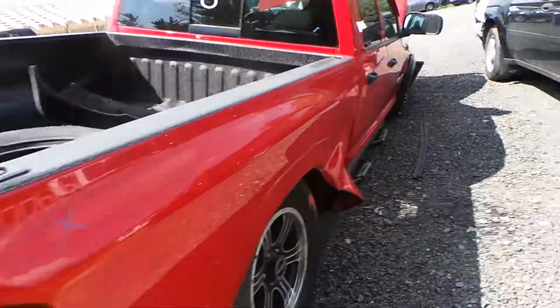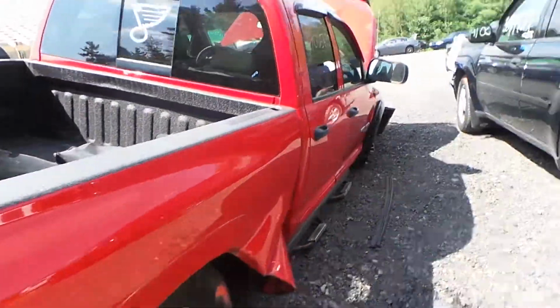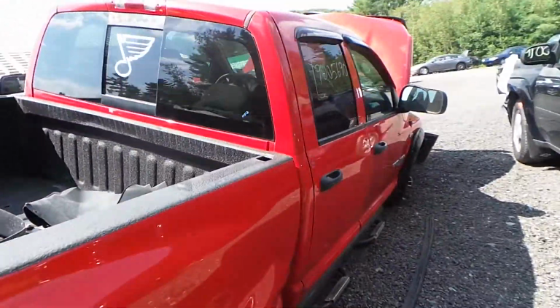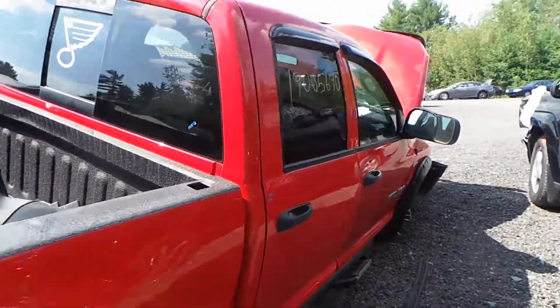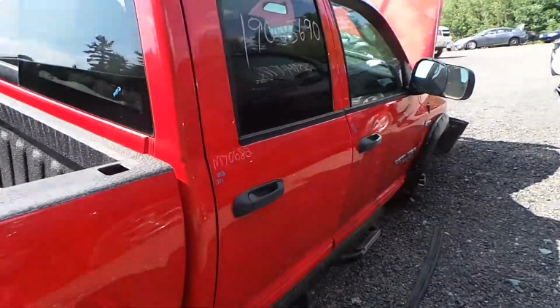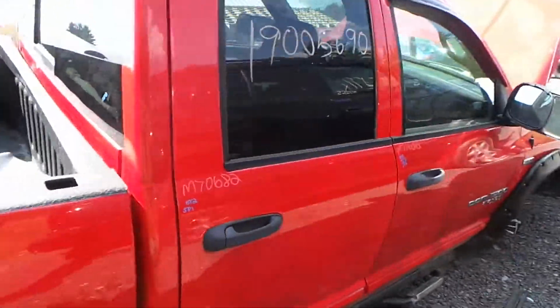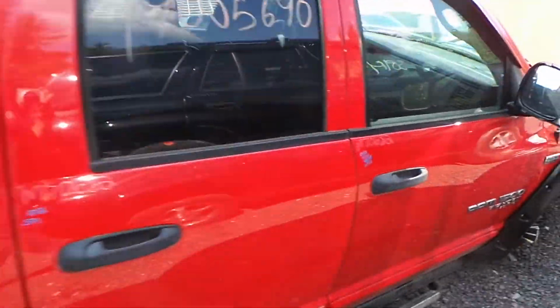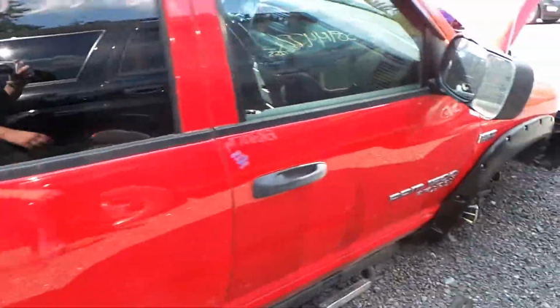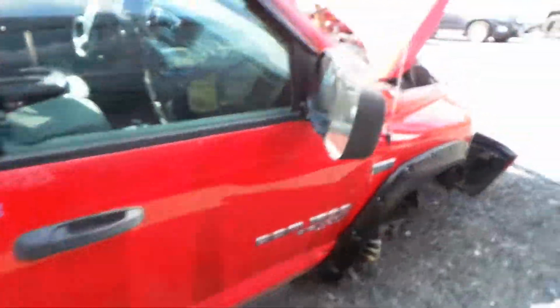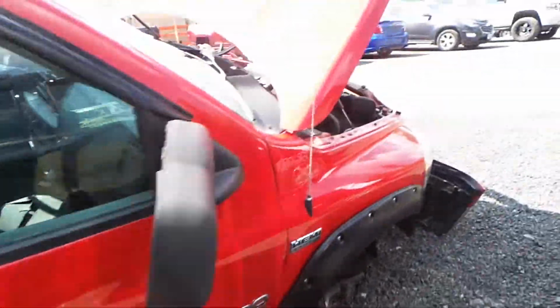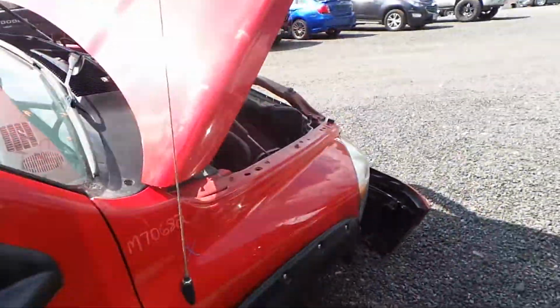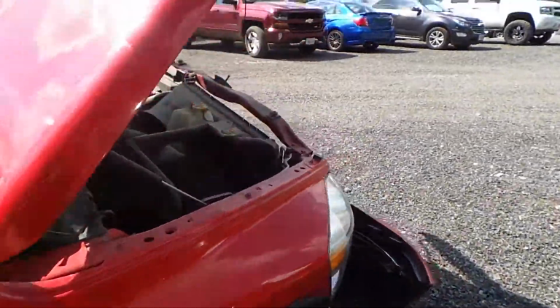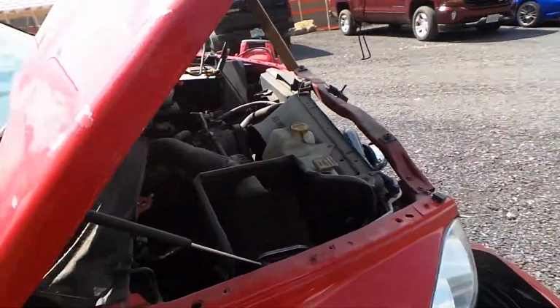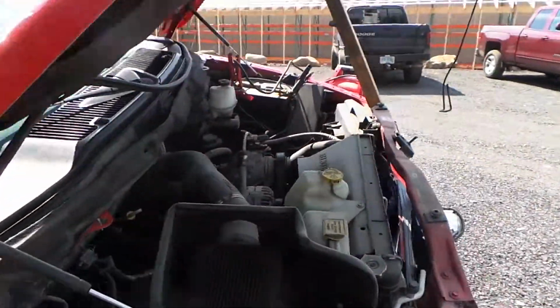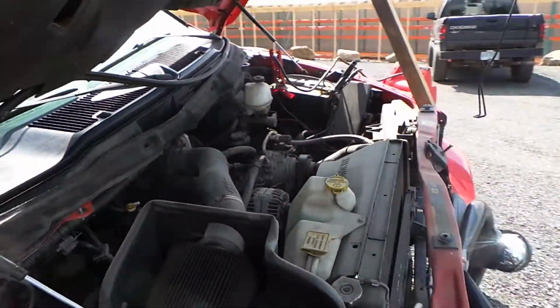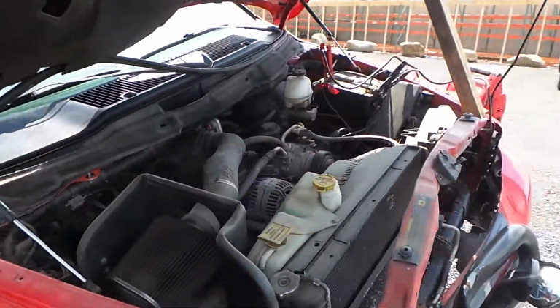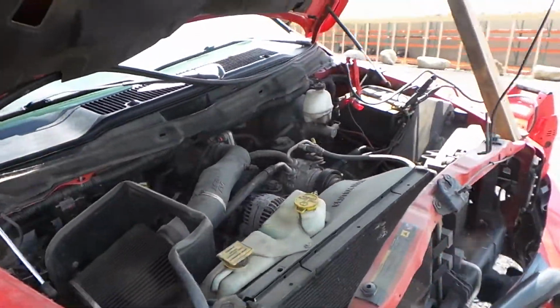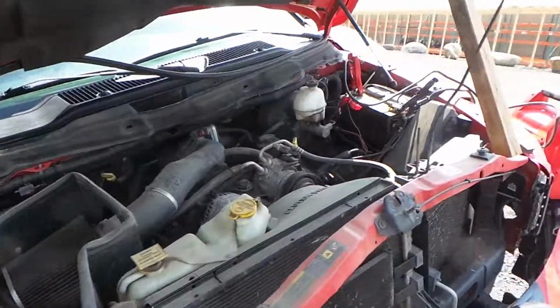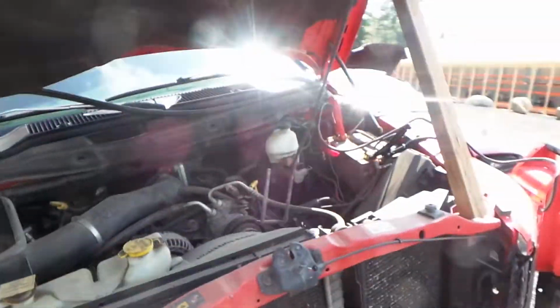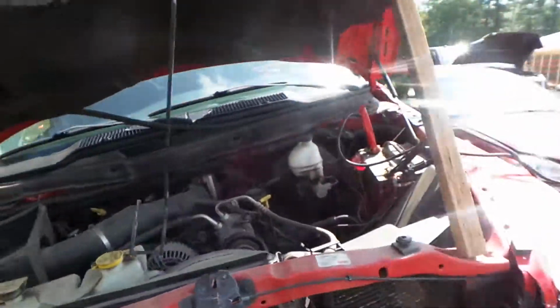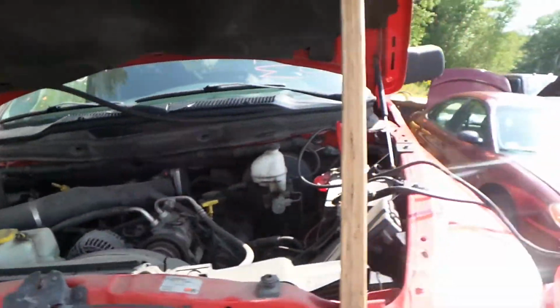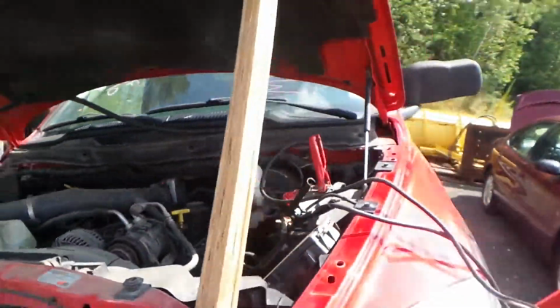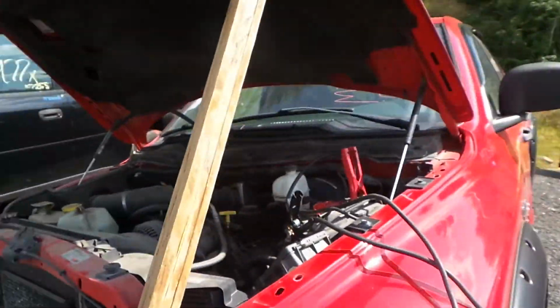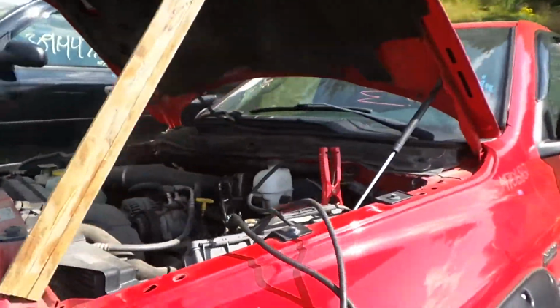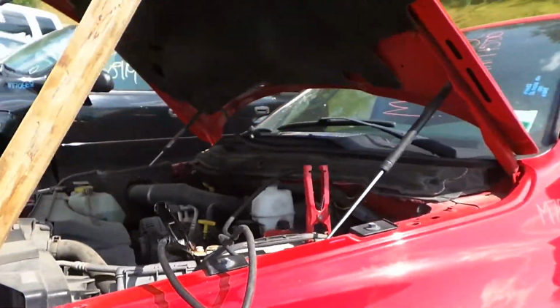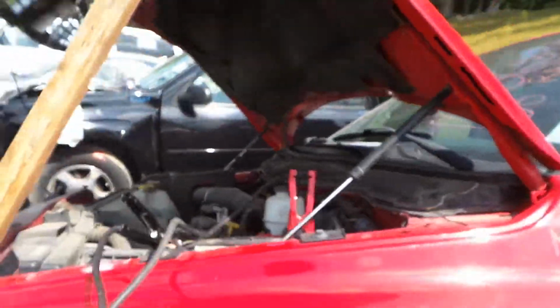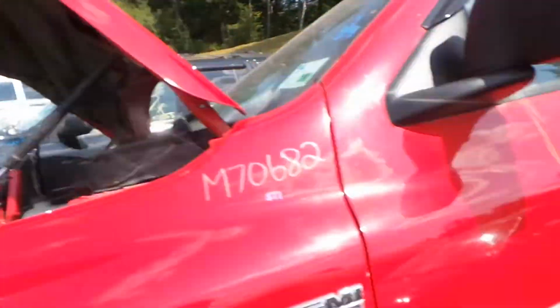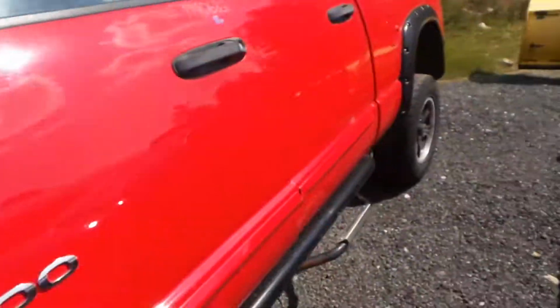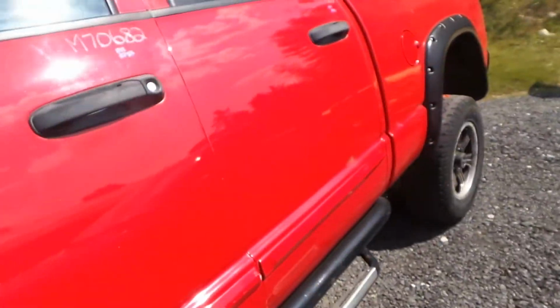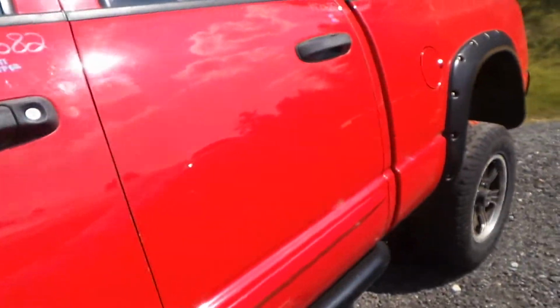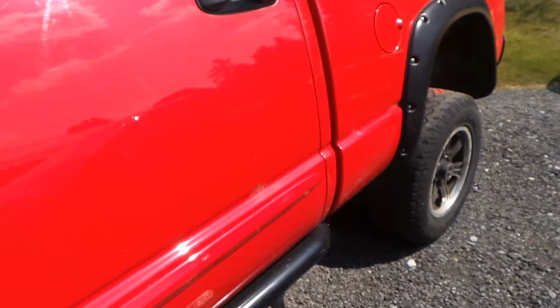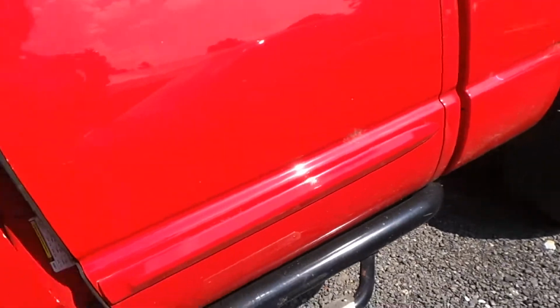Around this side, both of the passenger side doors are good as well. This is a 5.7 liter engine that does run well. It has only 128,000 miles on it, which is low for the year.